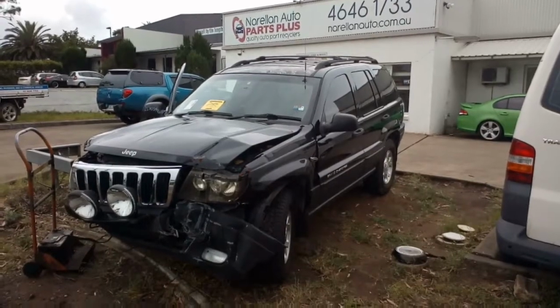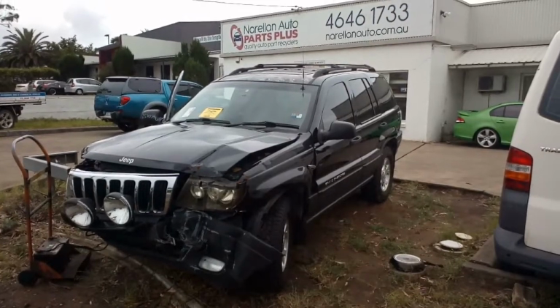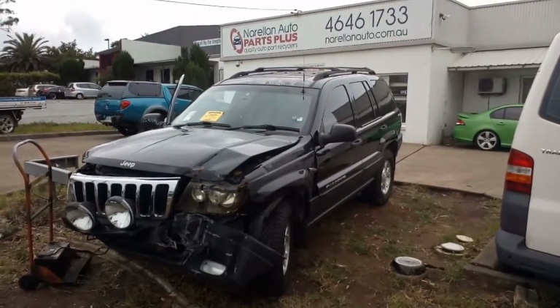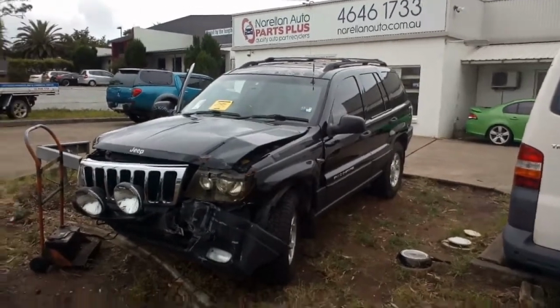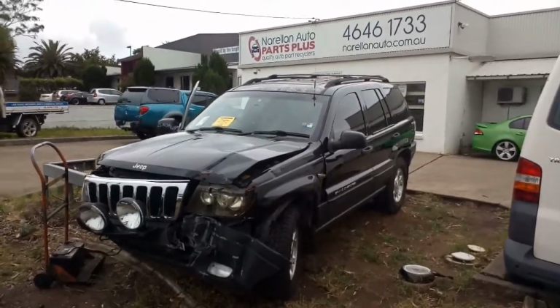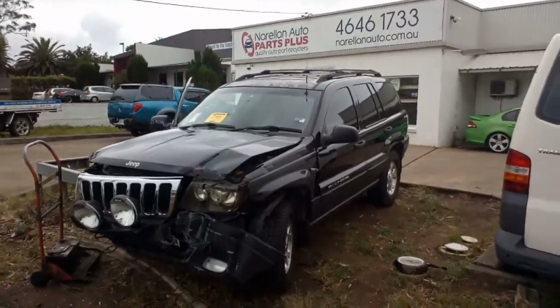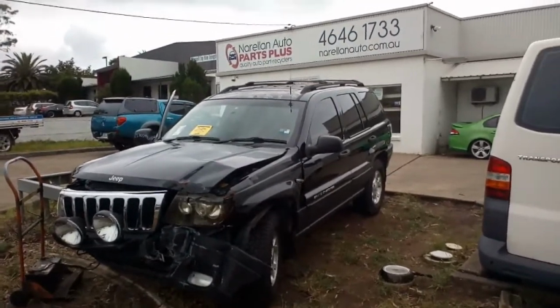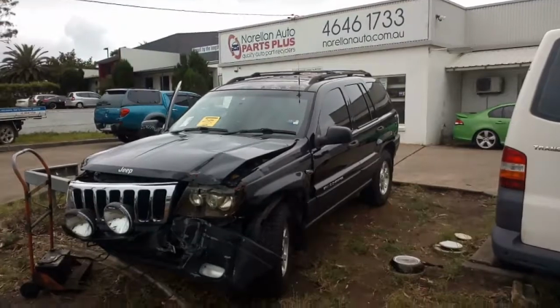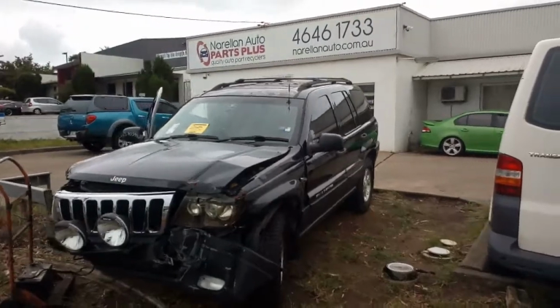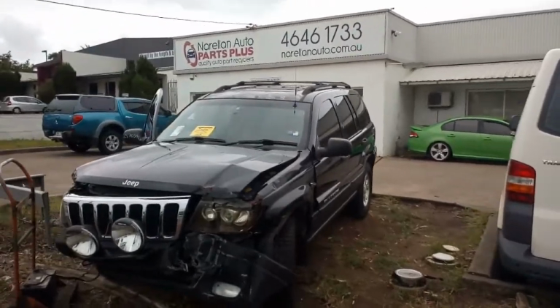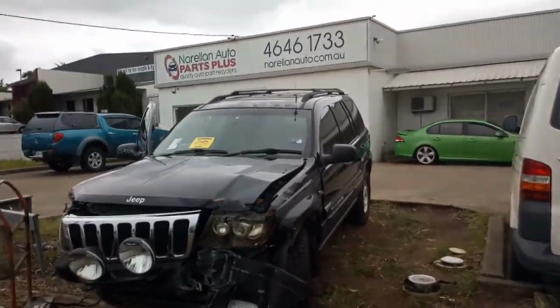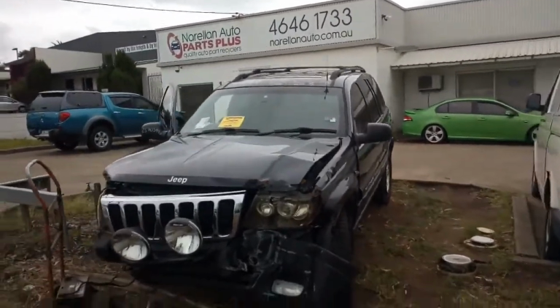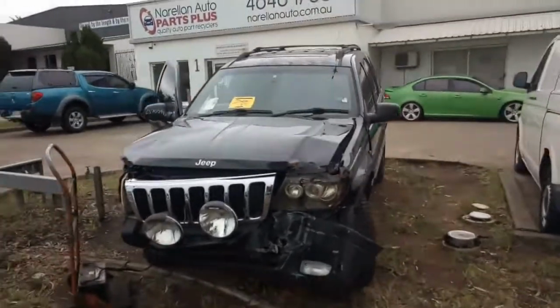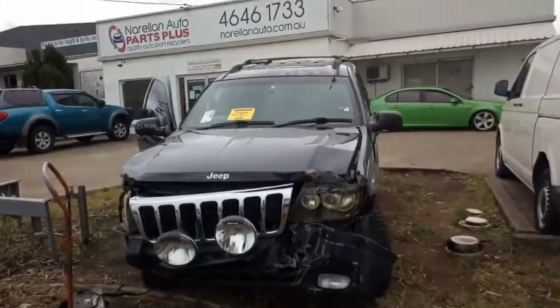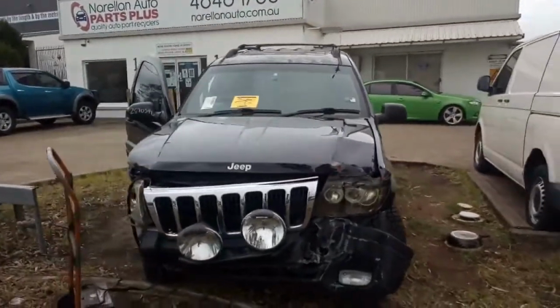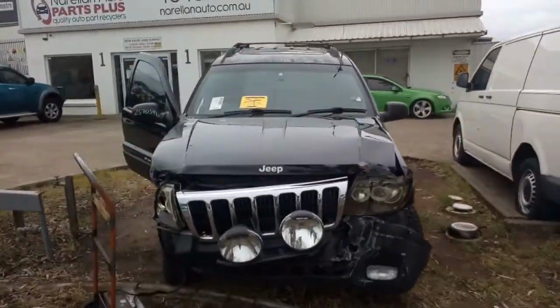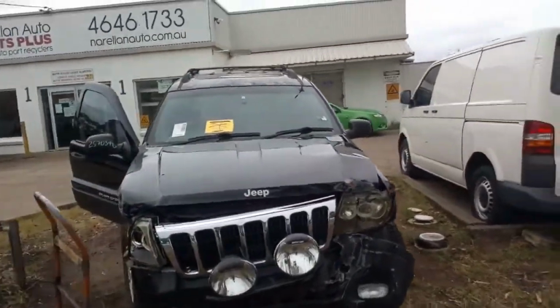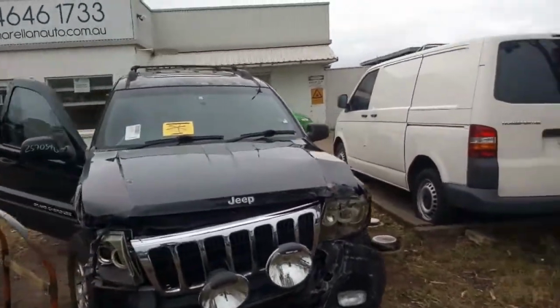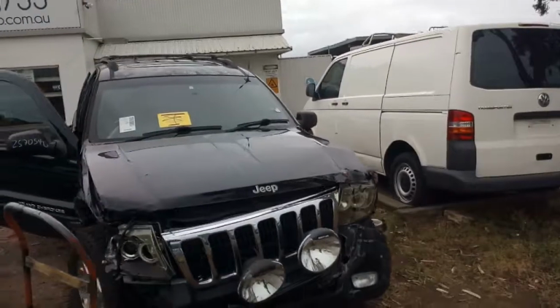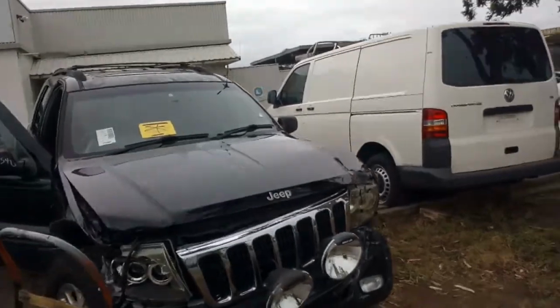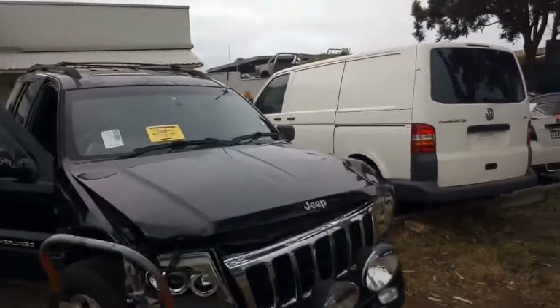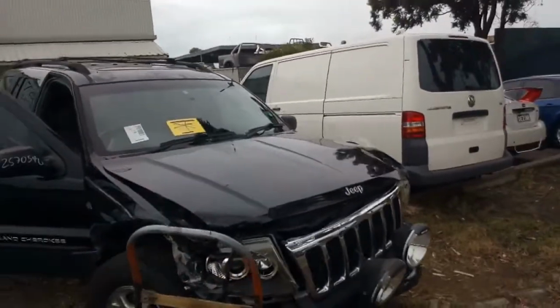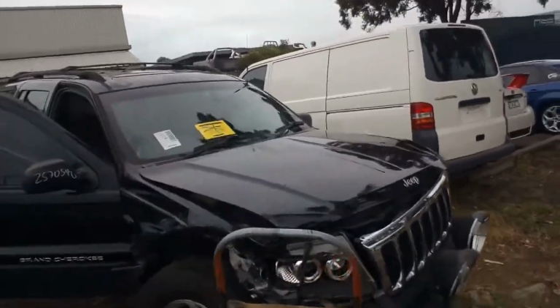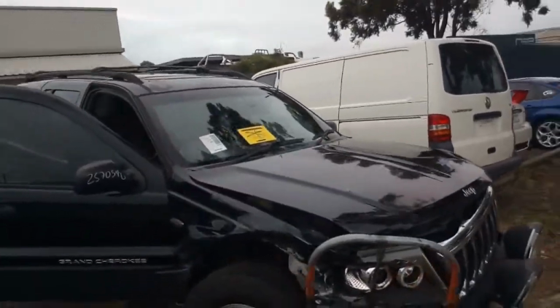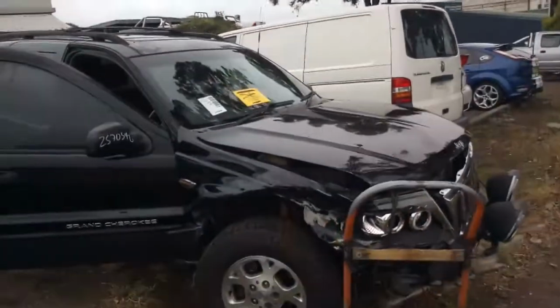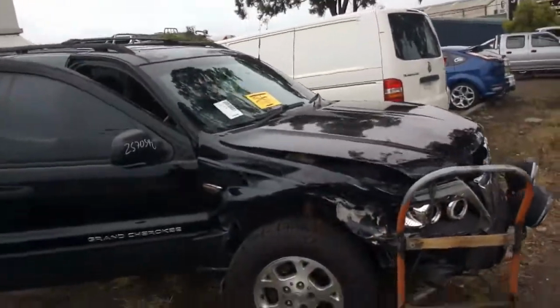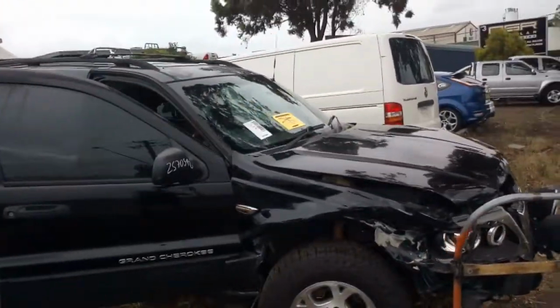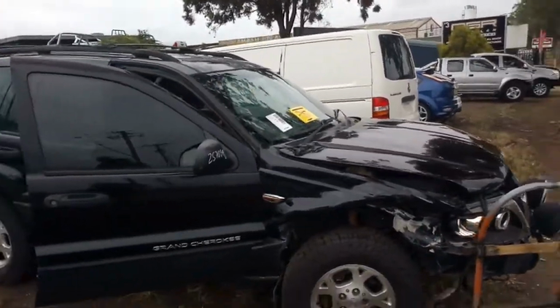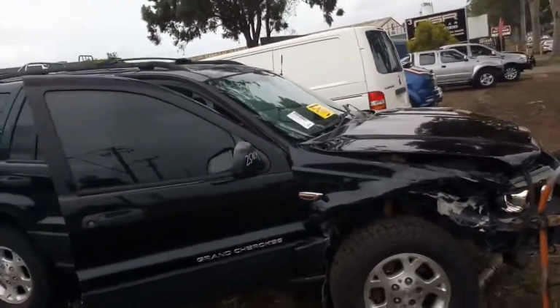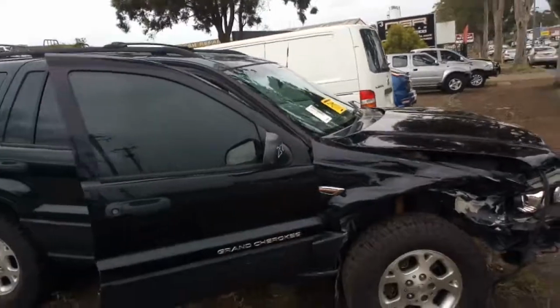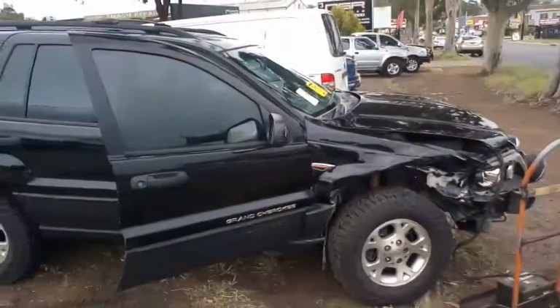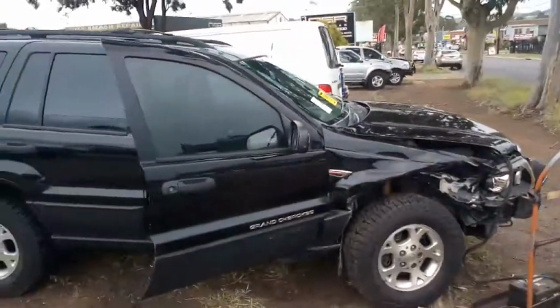Hello, welcome to Norellen Auto Parts Plus. Today I've got a 2000 model WJ Jeep Grand Cherokee Laredo. It's a 4.7 litre V8. It's got LPG fitted — that's up in the front as you can see there.